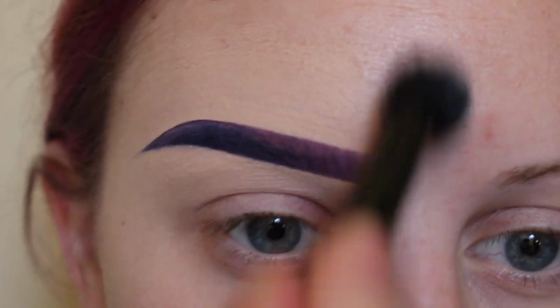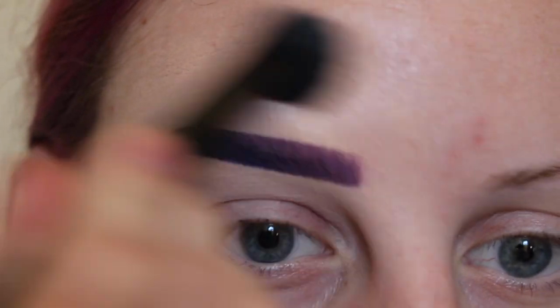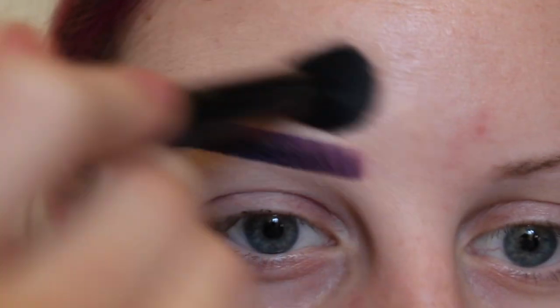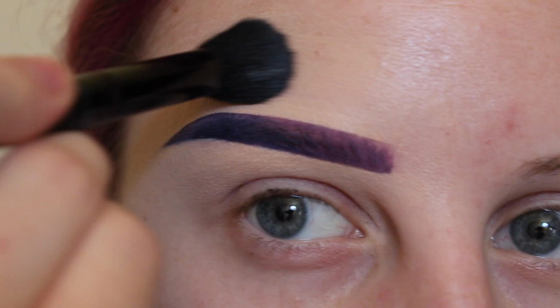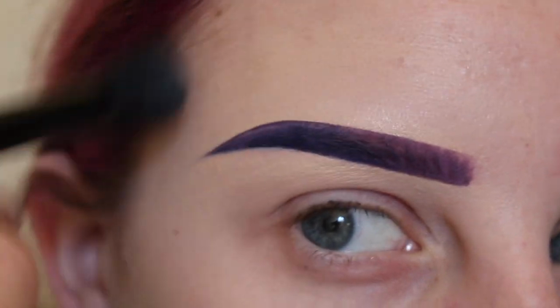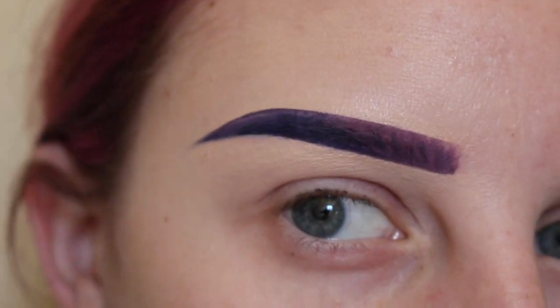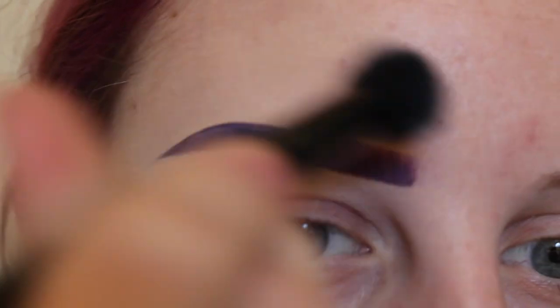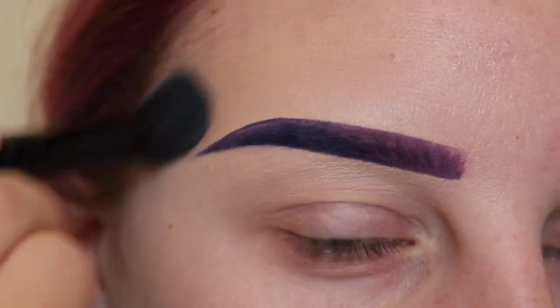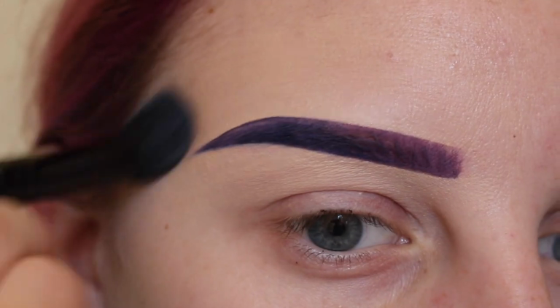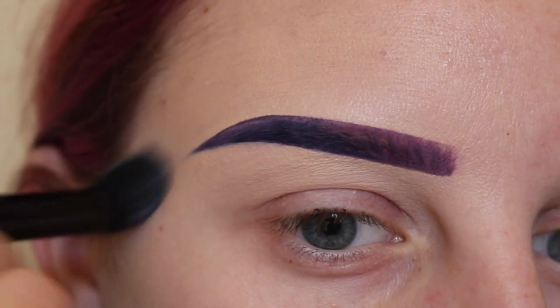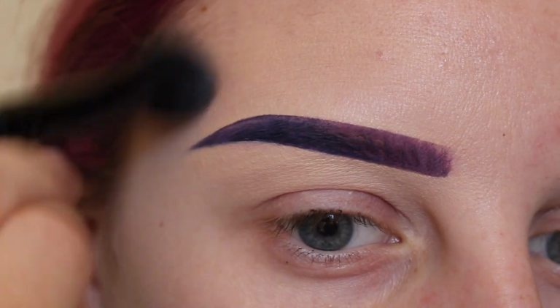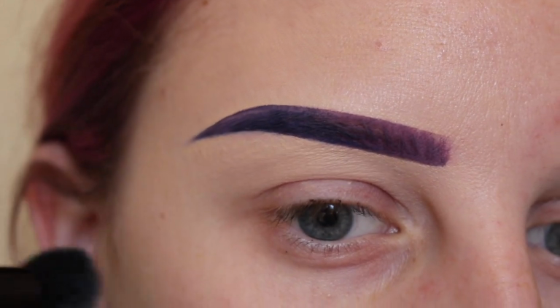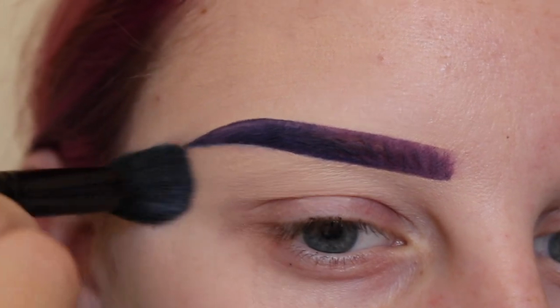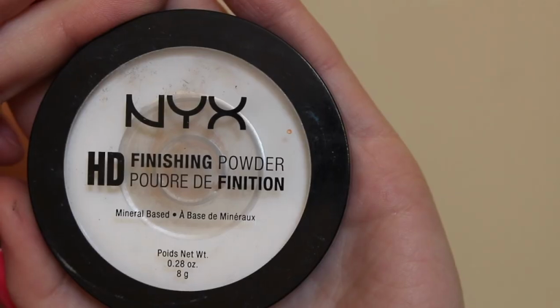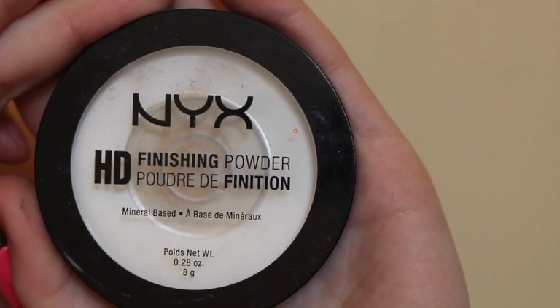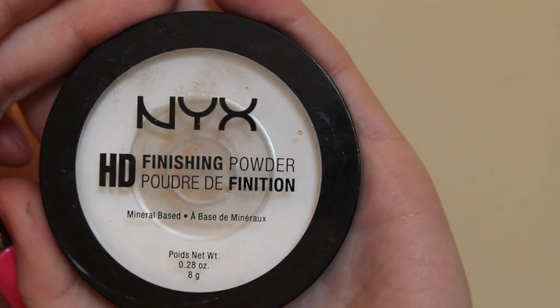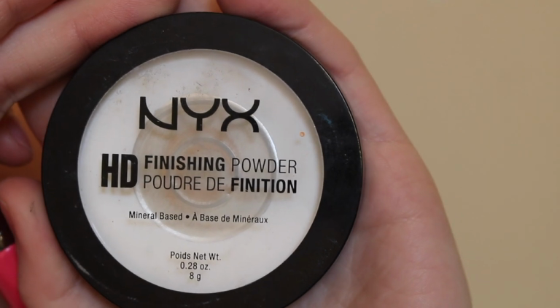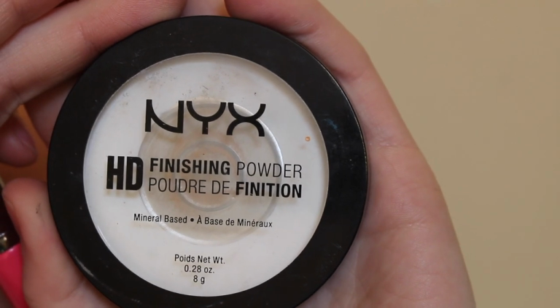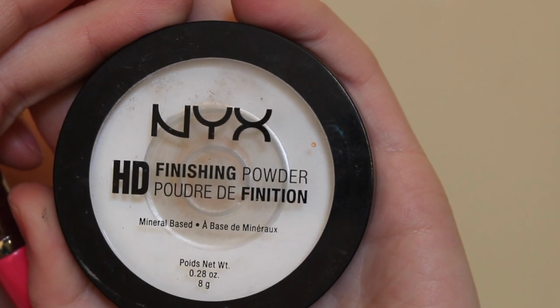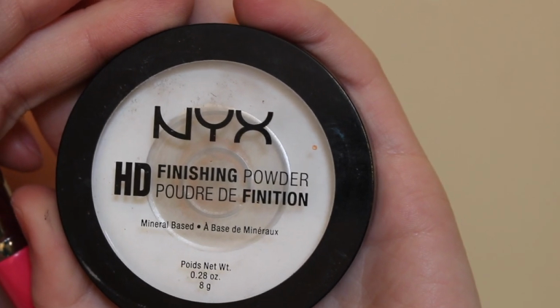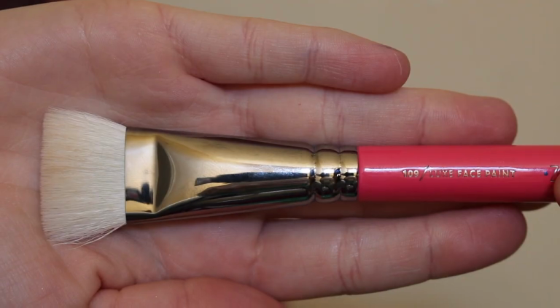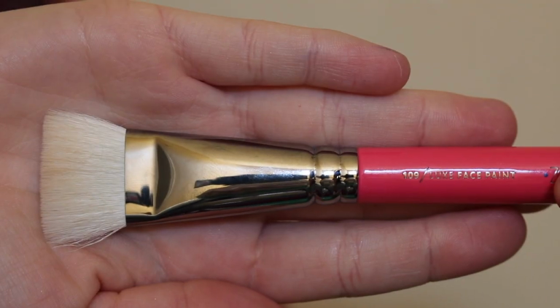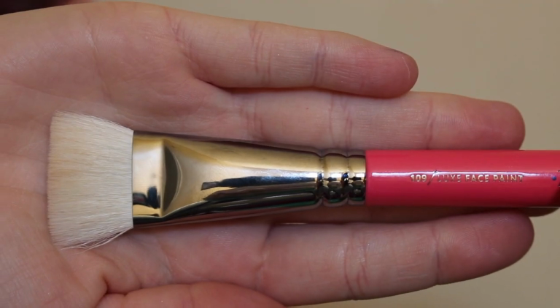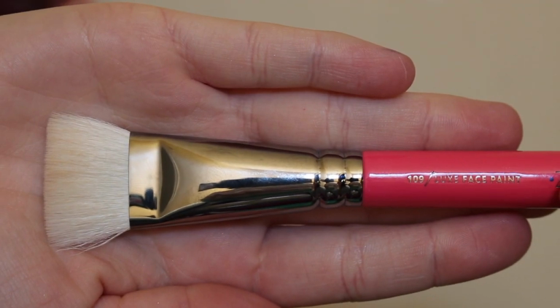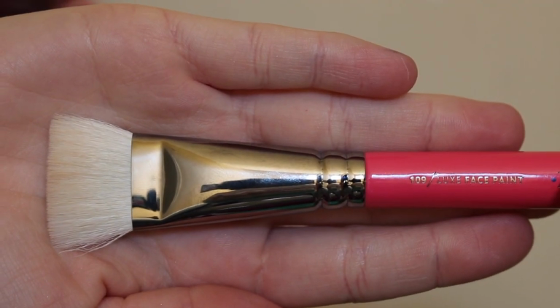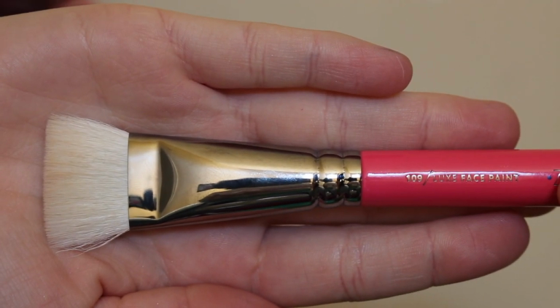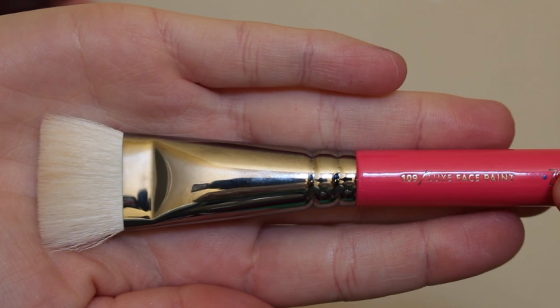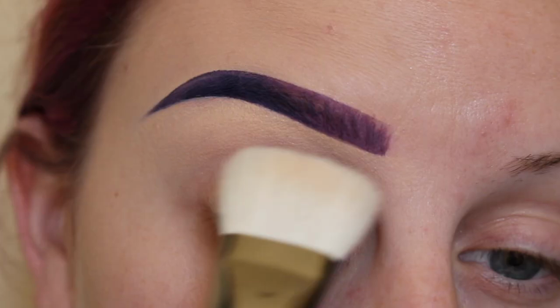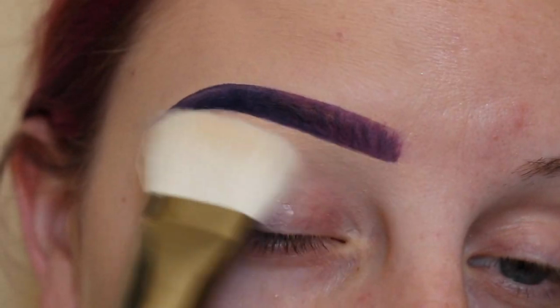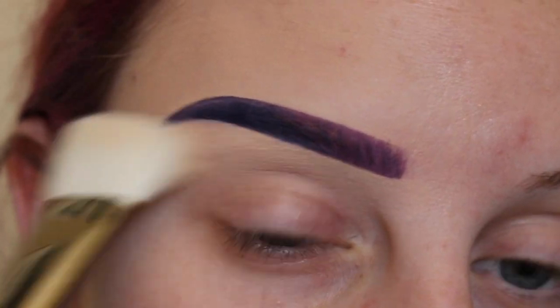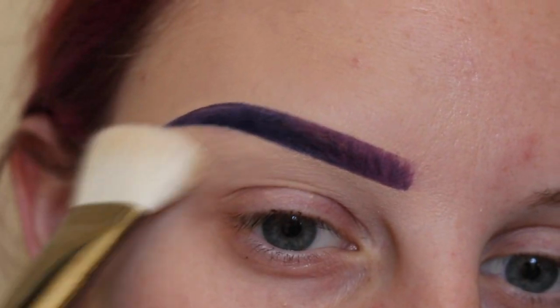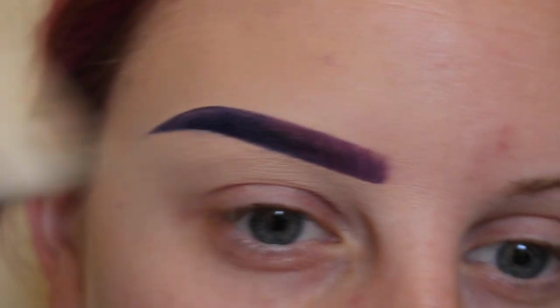Again blending that out with my e.l.f. Flawless concealer brush. Next, taking my NYX HD Translucent Finishing Powder and this Zueva Luxe Face Paint Brush, I am setting all of this concealer.